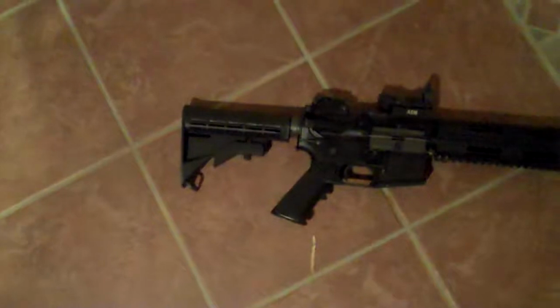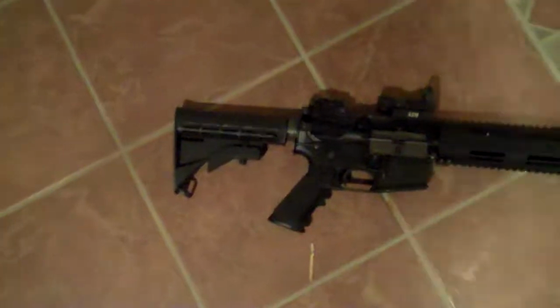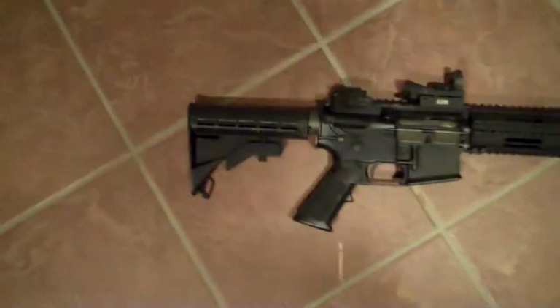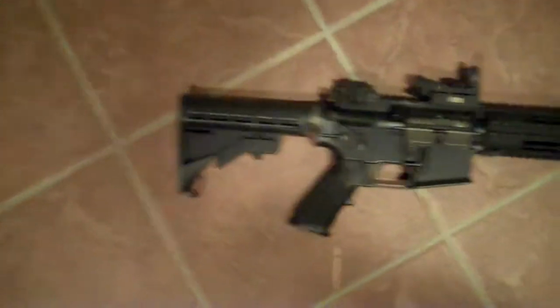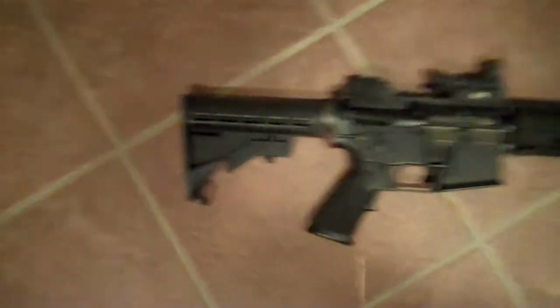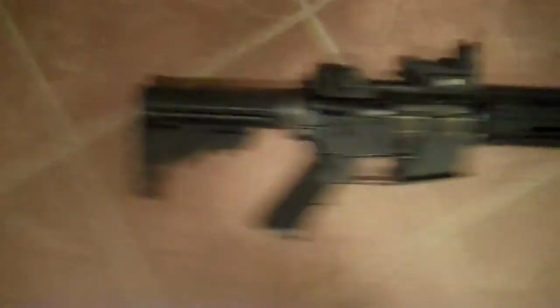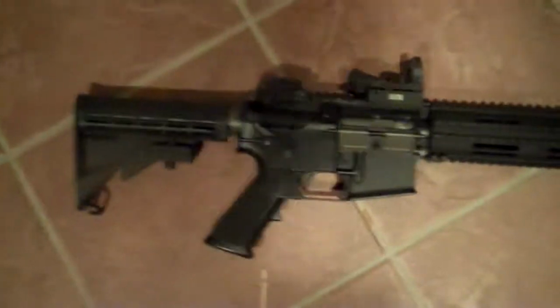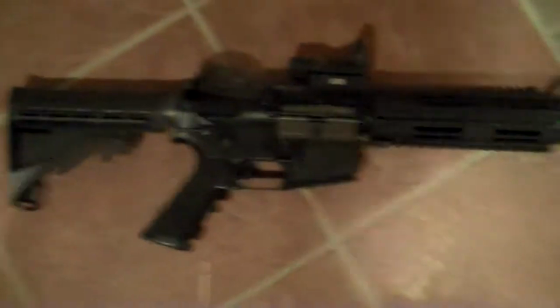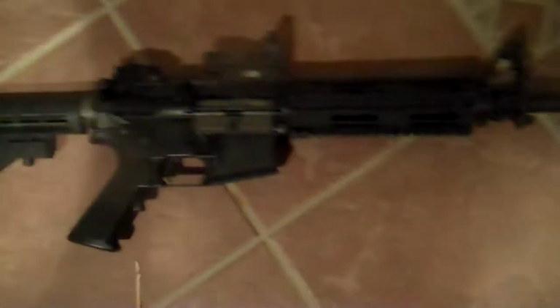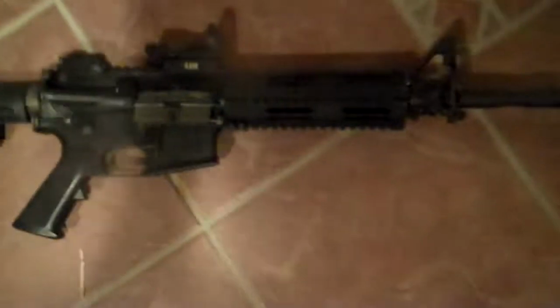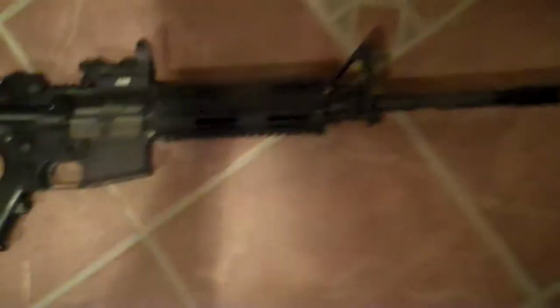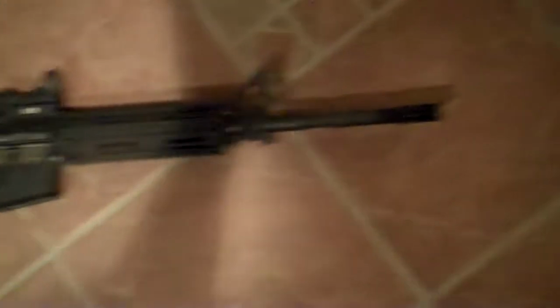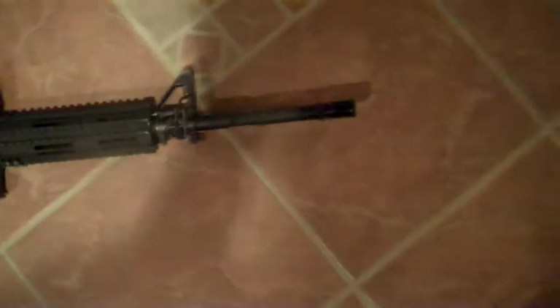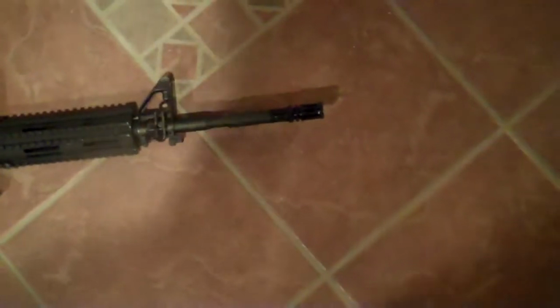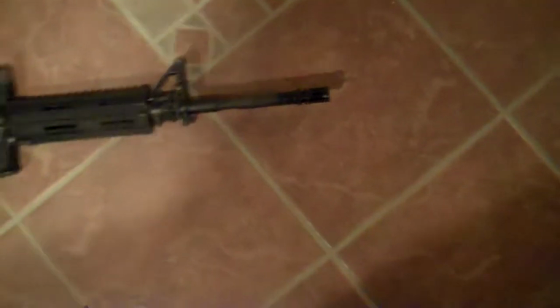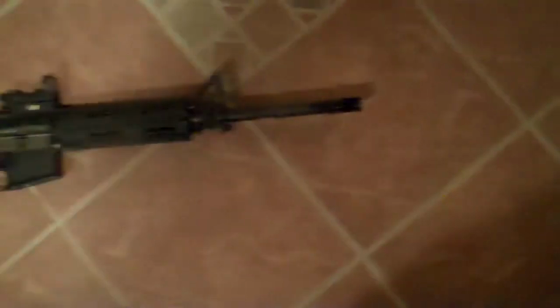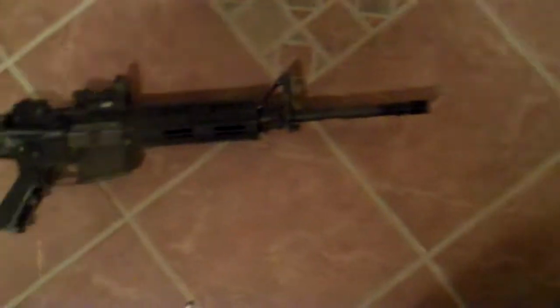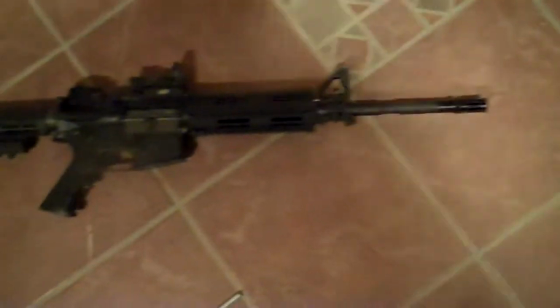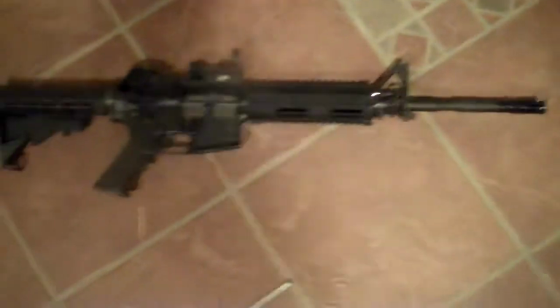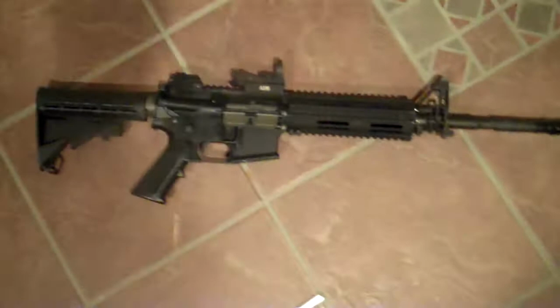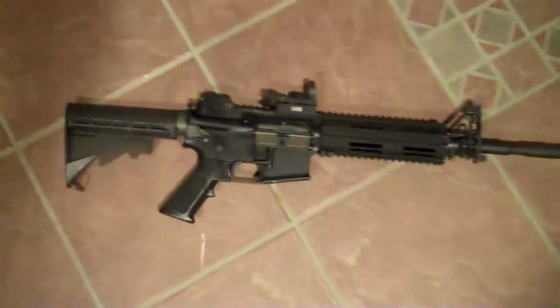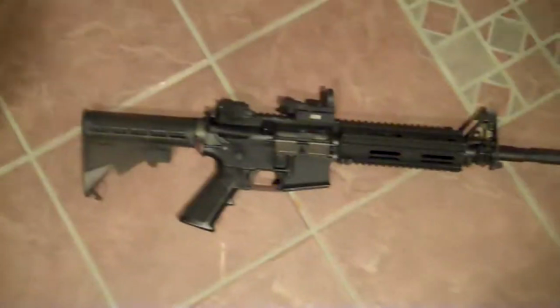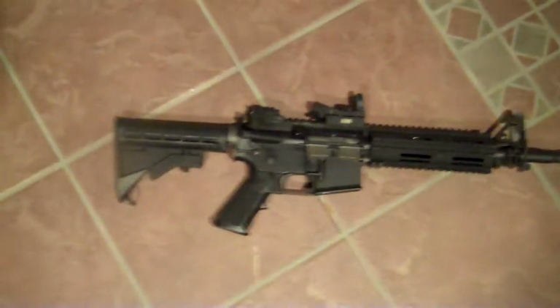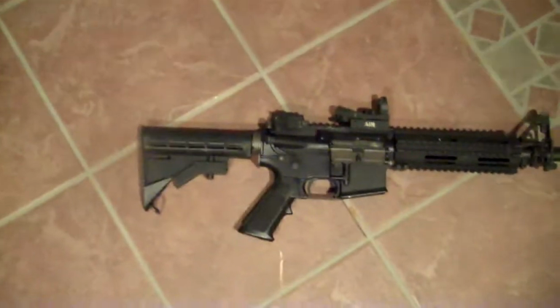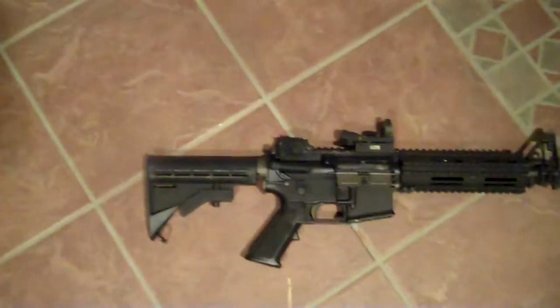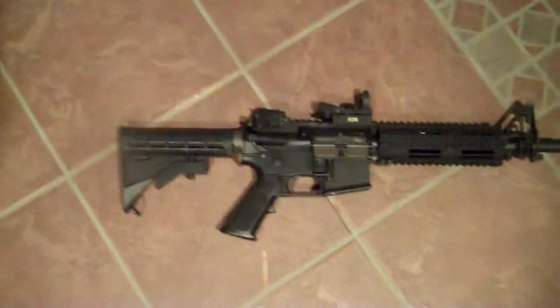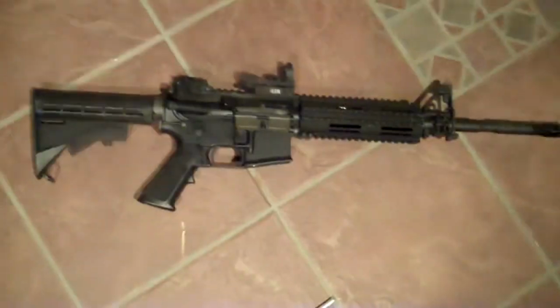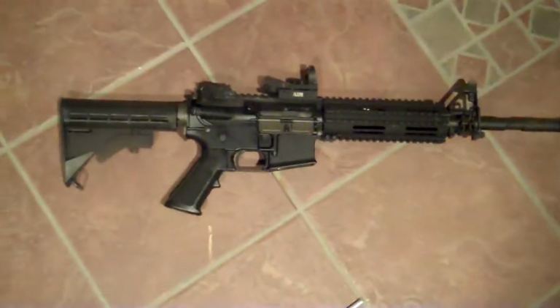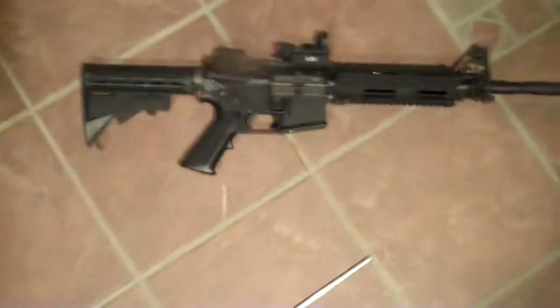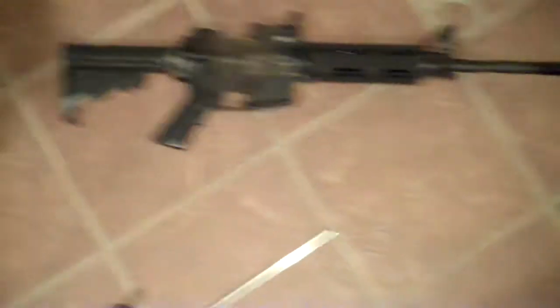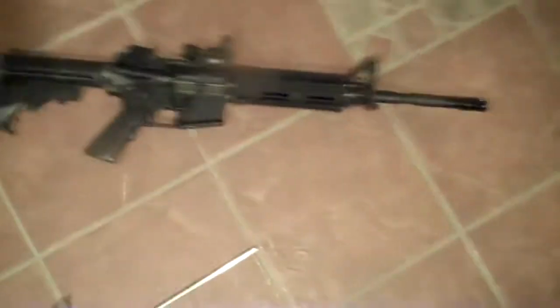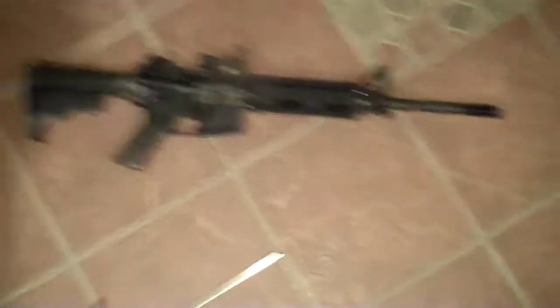Hey guys, it's Levi from Flux Airsoft, and today I'm going to have a review of my KWA LM4.